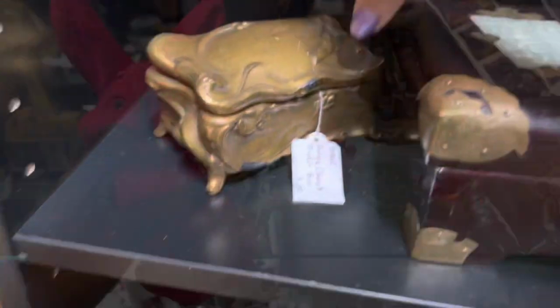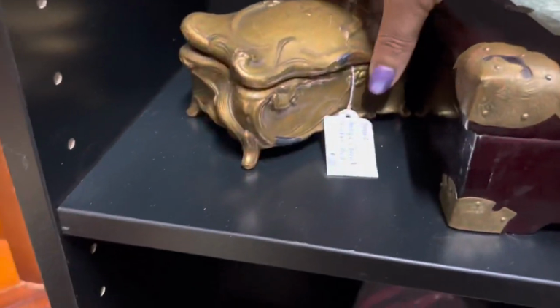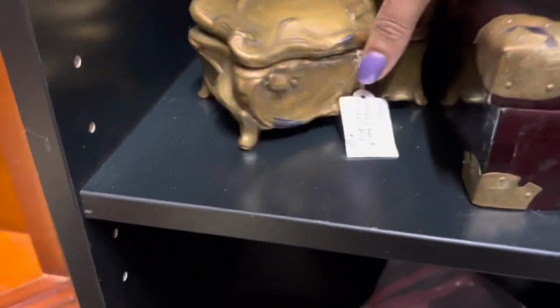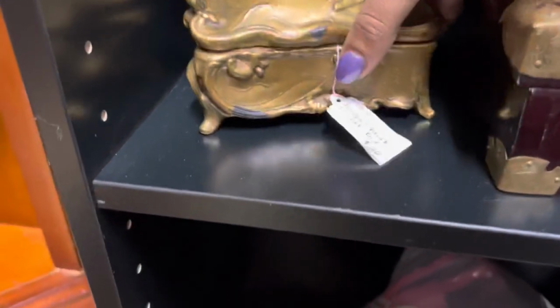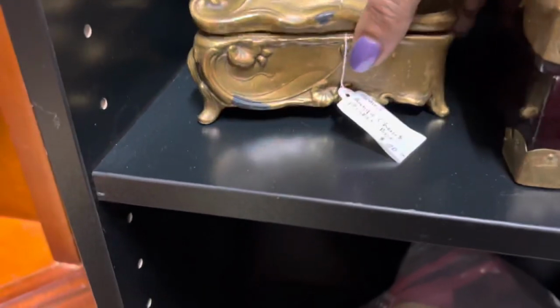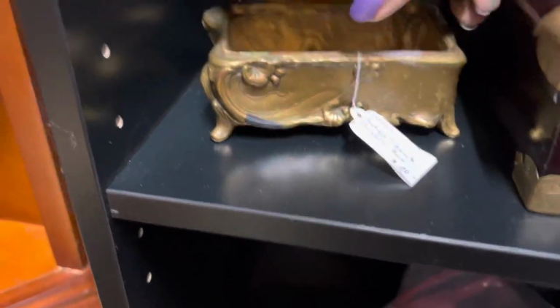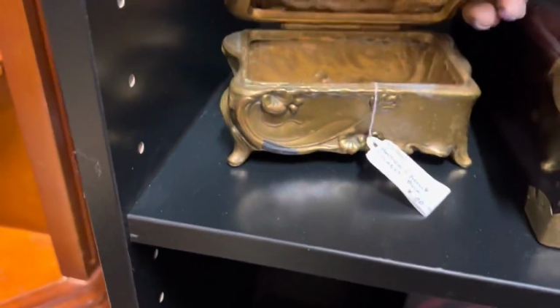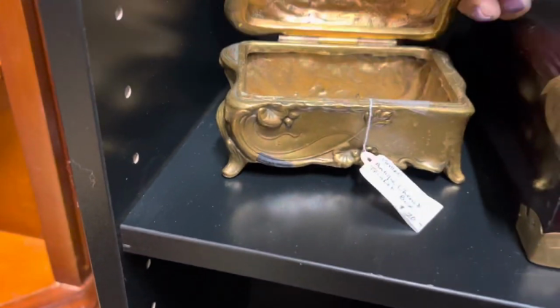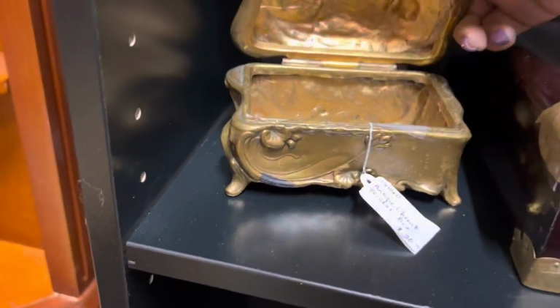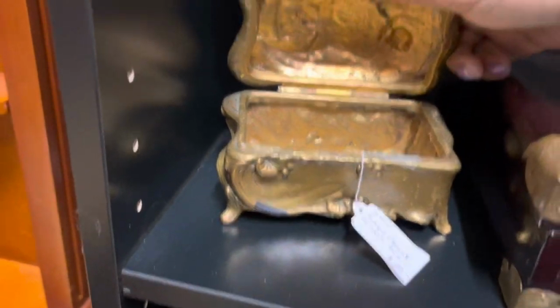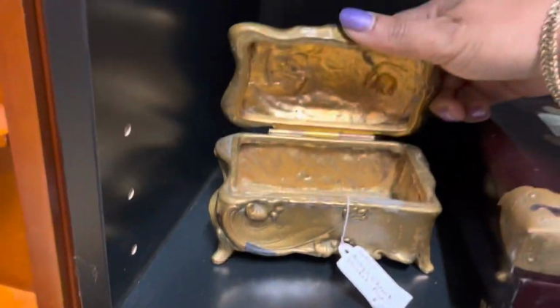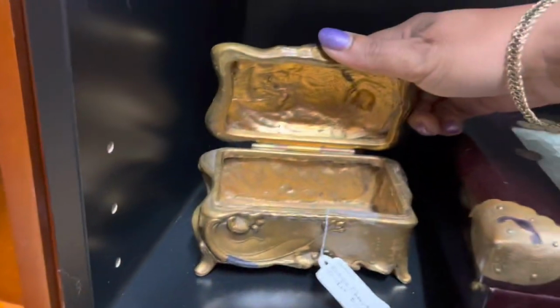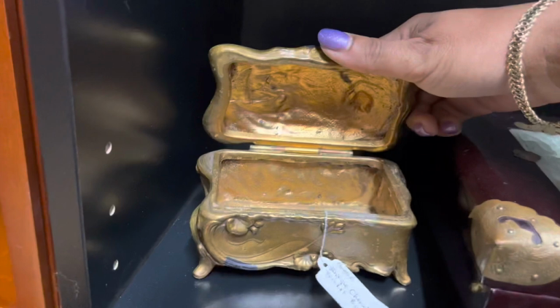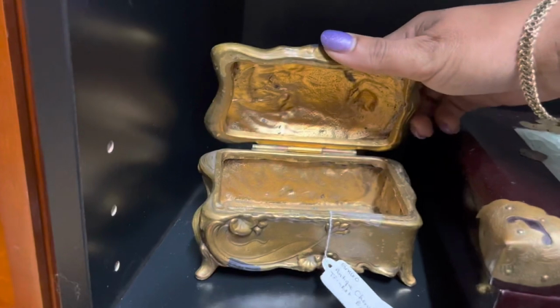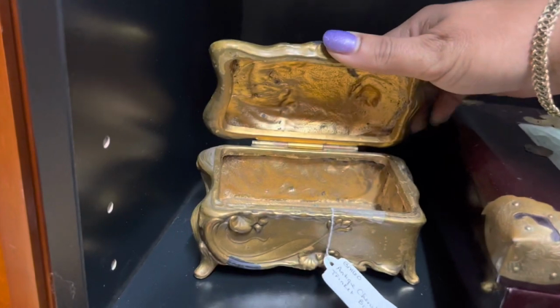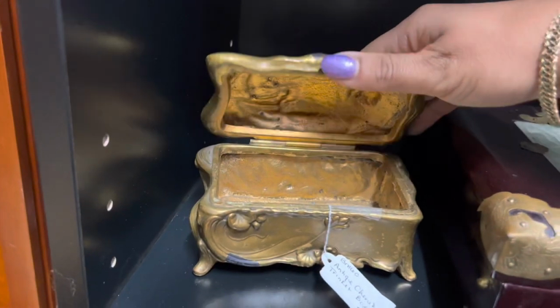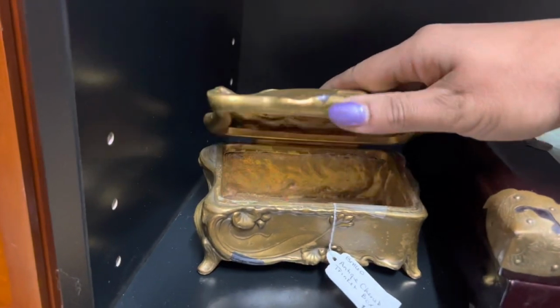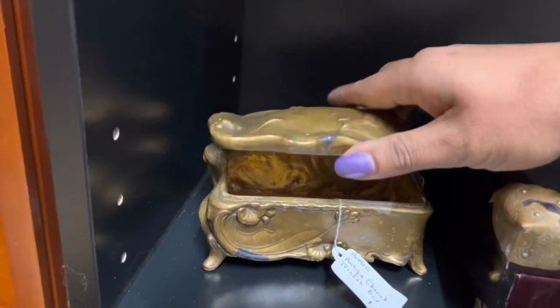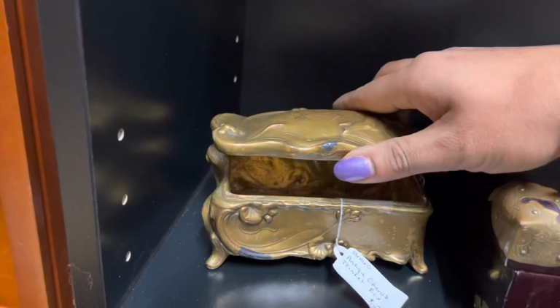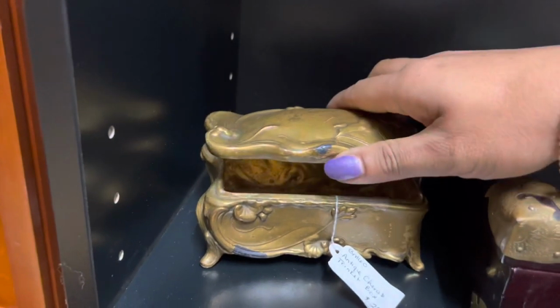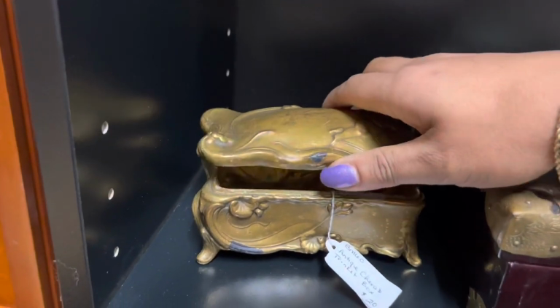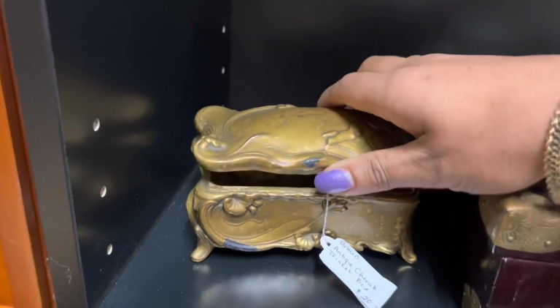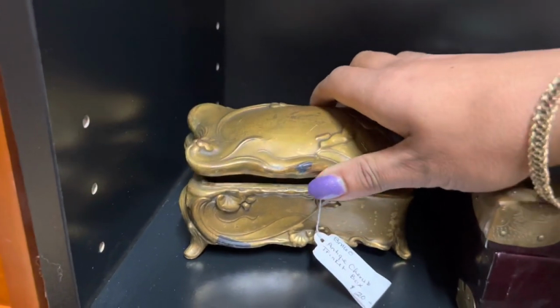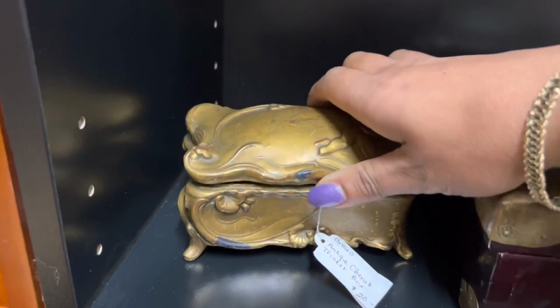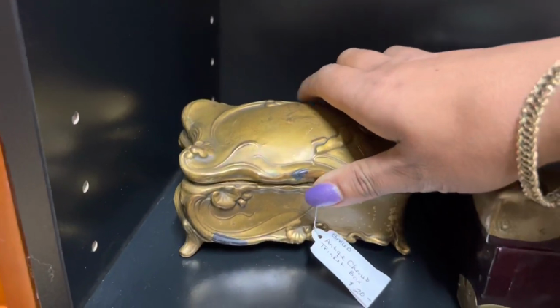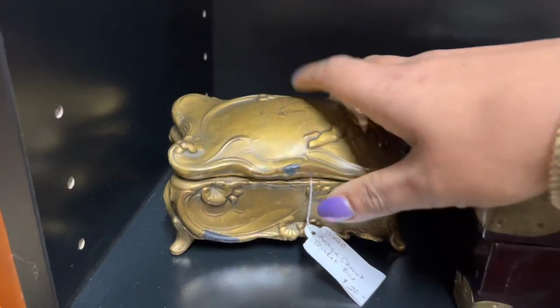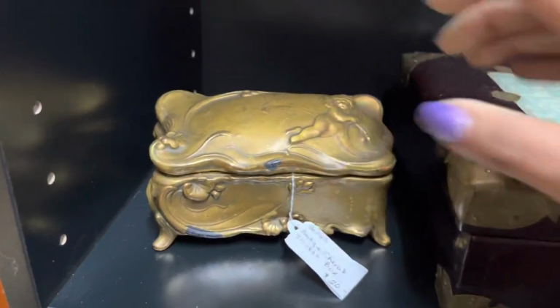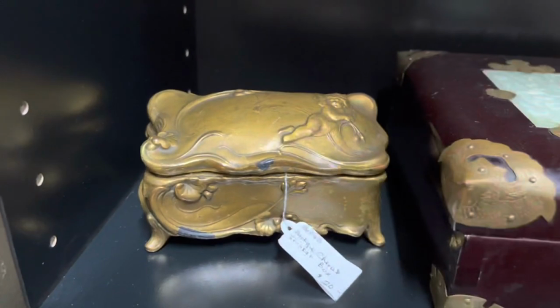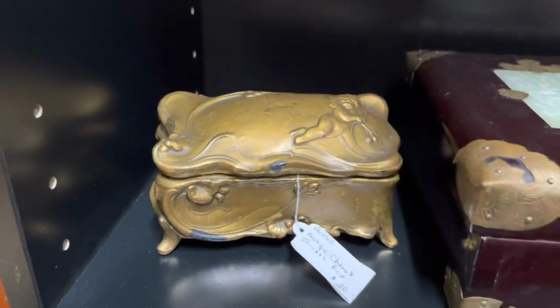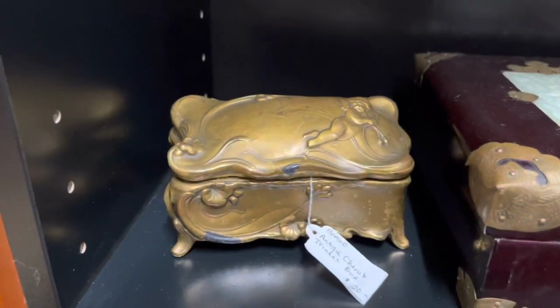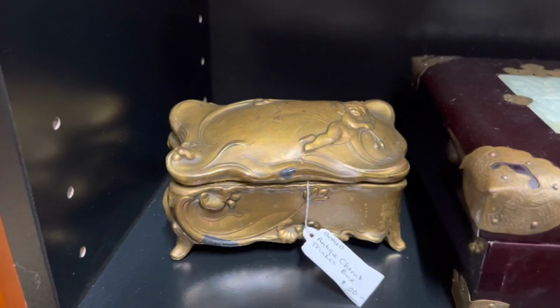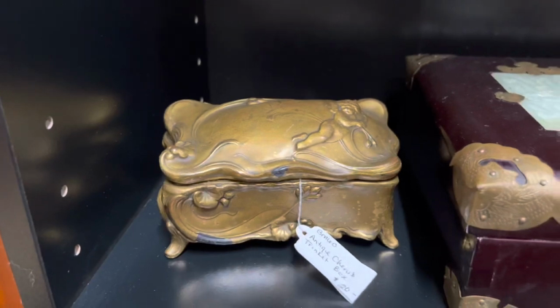Jewelry casket — does it have its lining? No. I used to sell these like crazy, and then all of a sudden one day they just stopped selling.